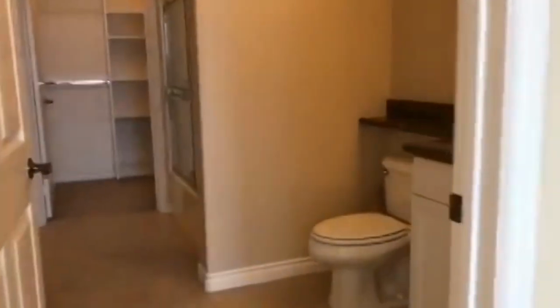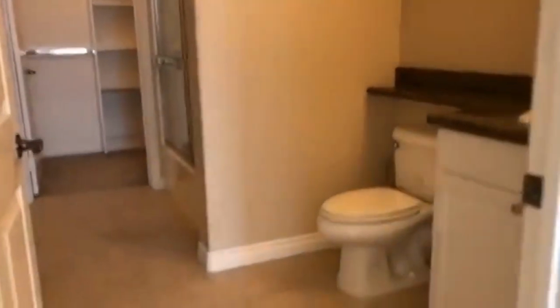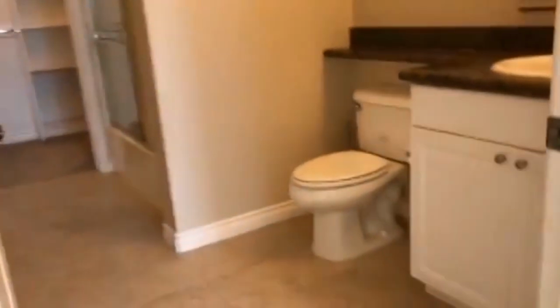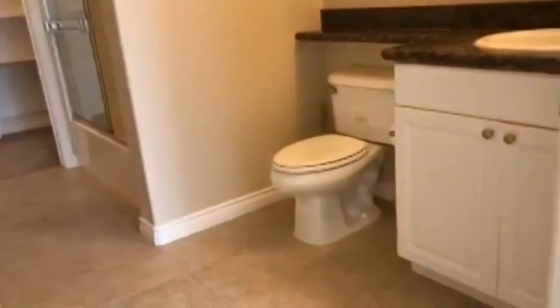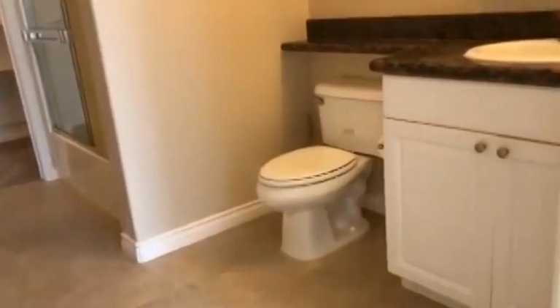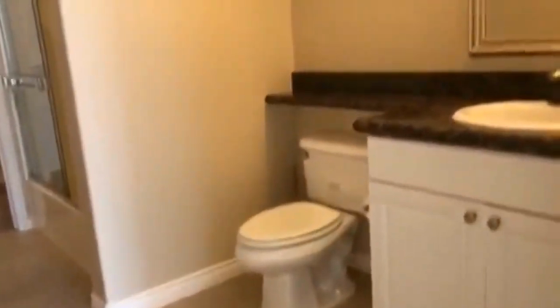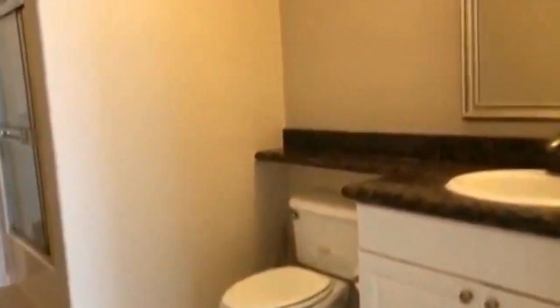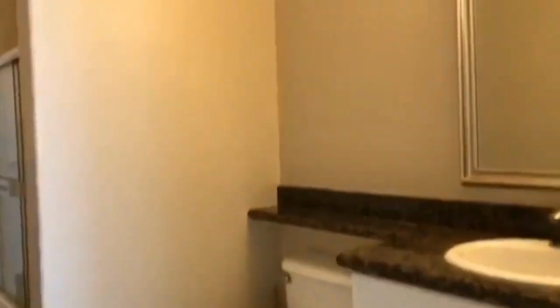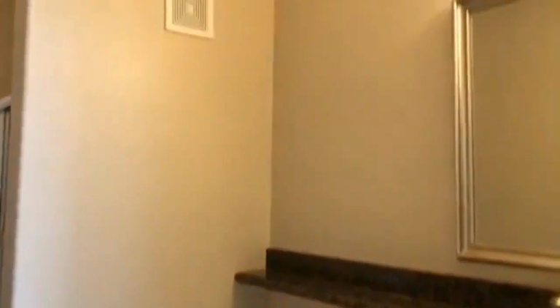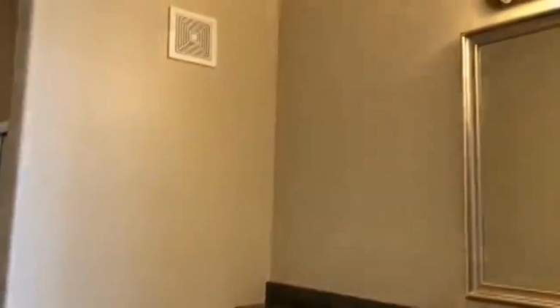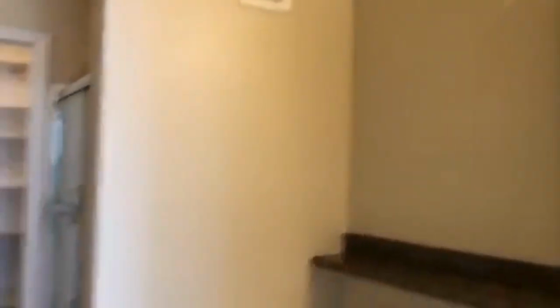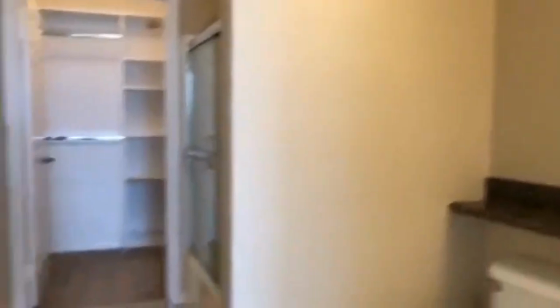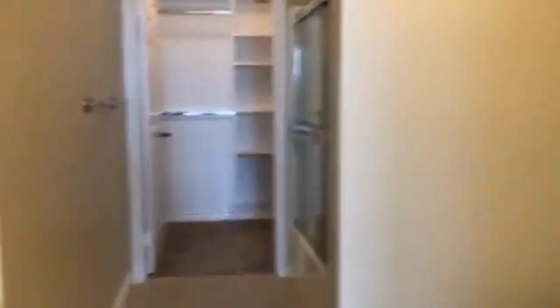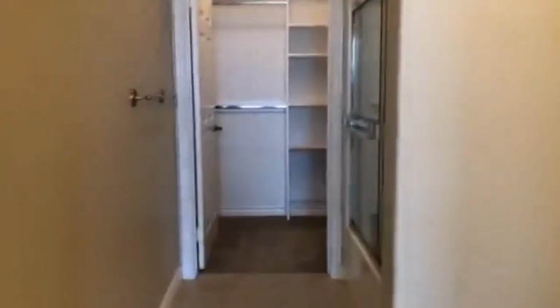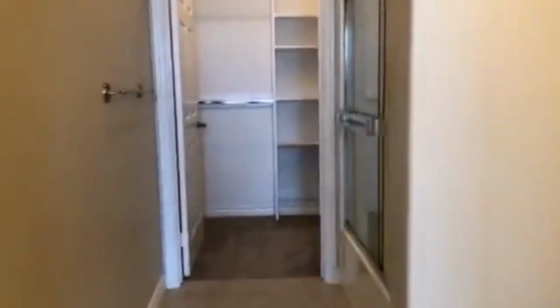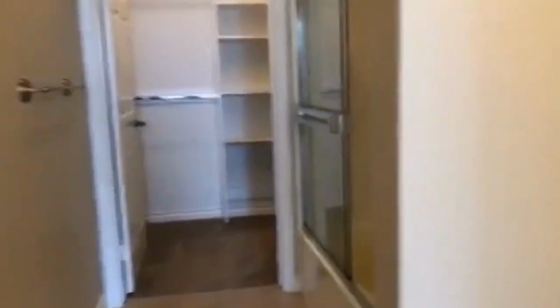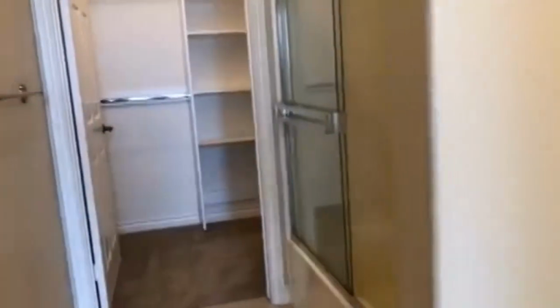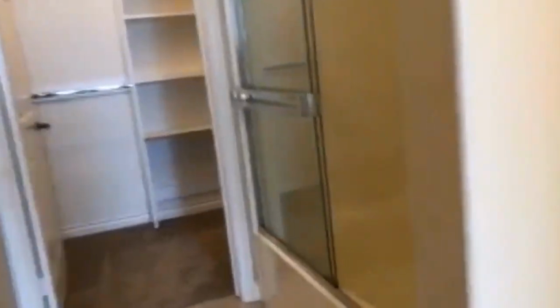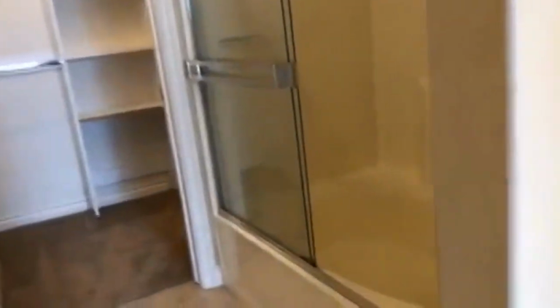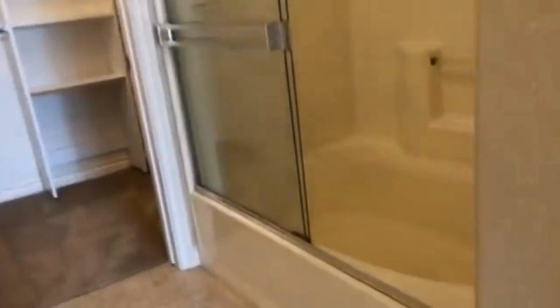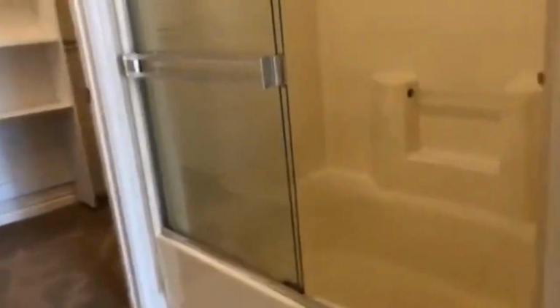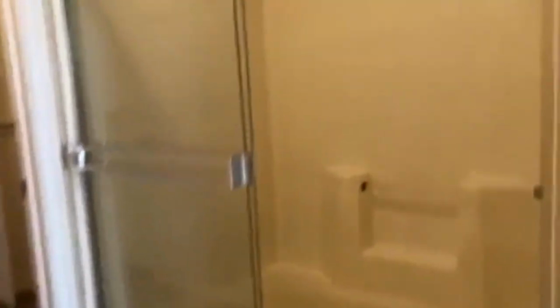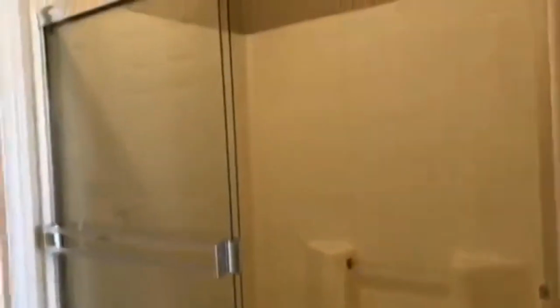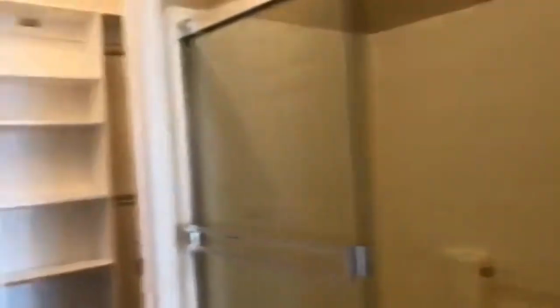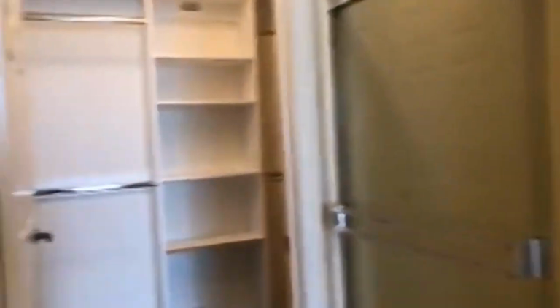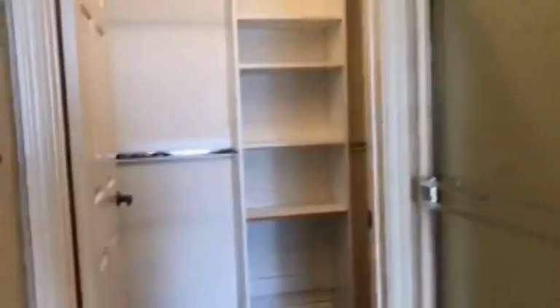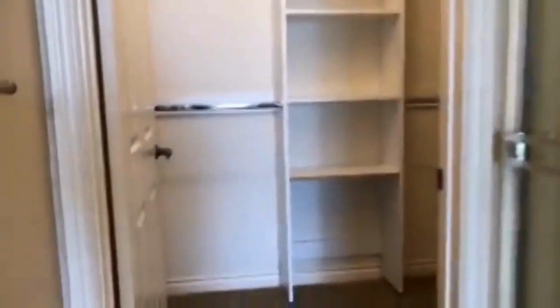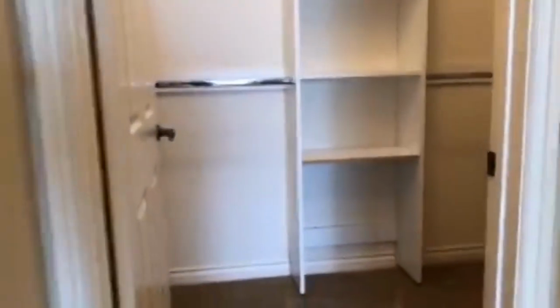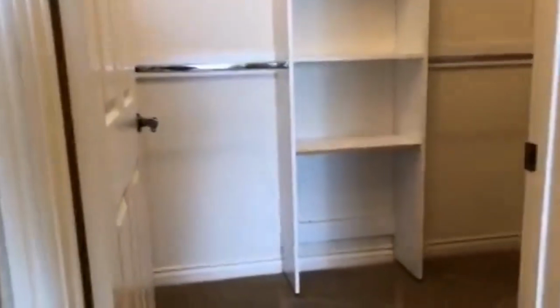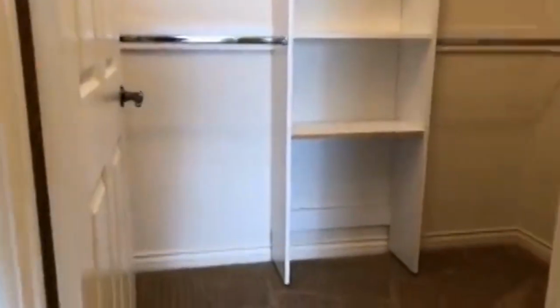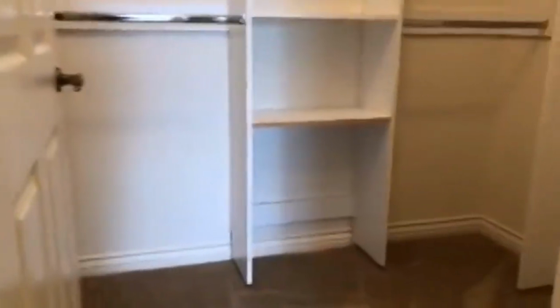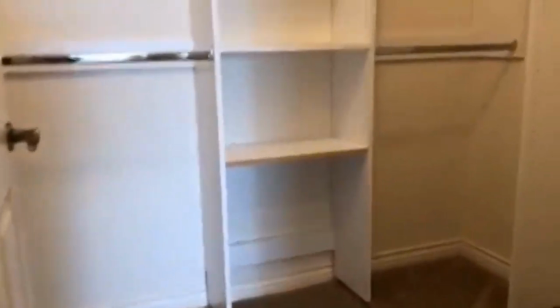It's an updated bathroom with a soaking tub and shower combo, and a very large walk-in closet with an organizer.